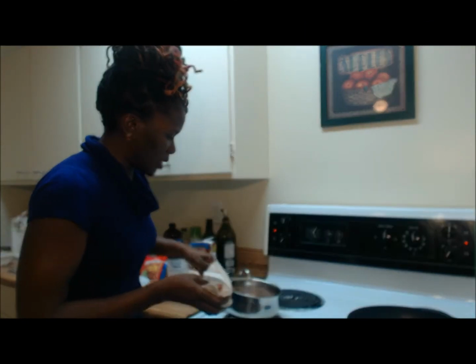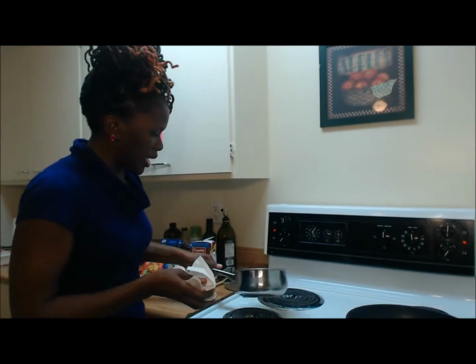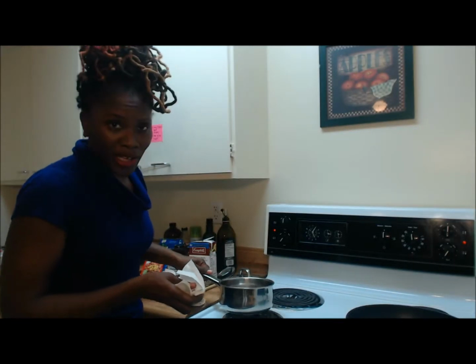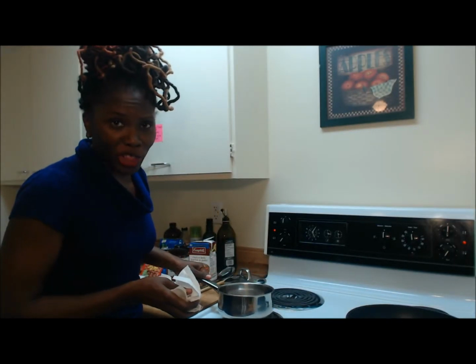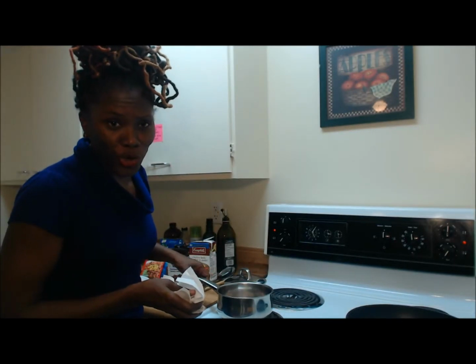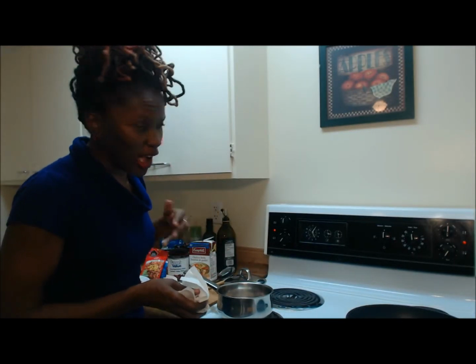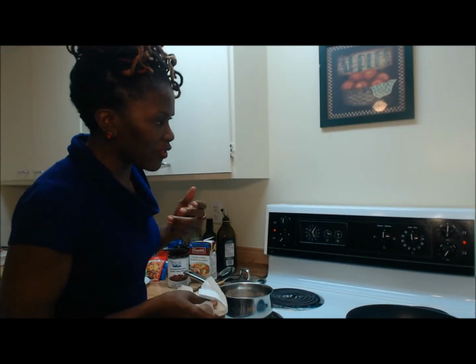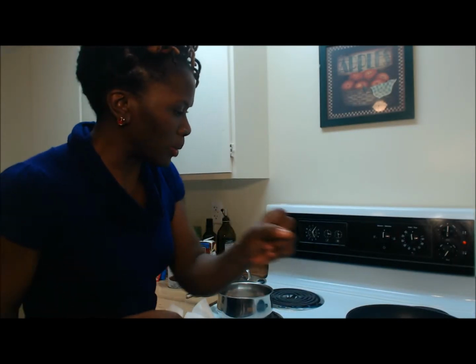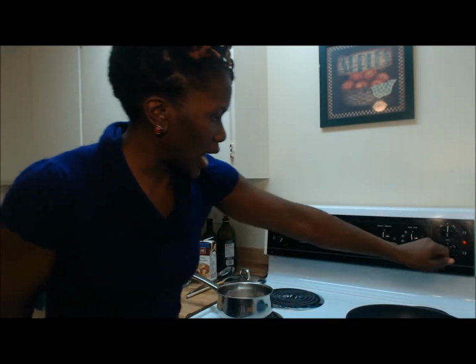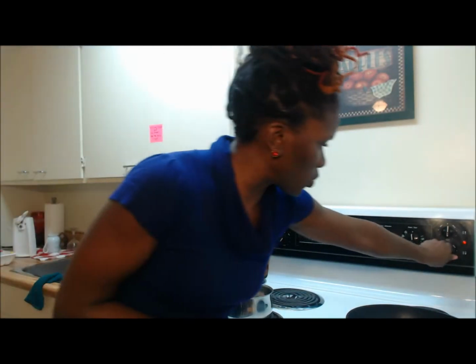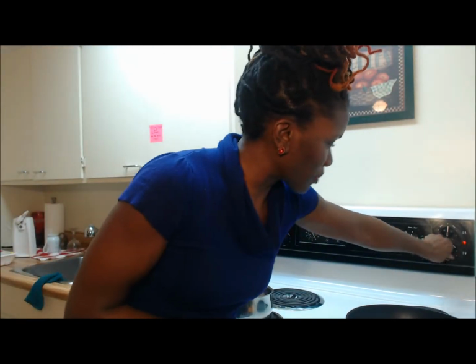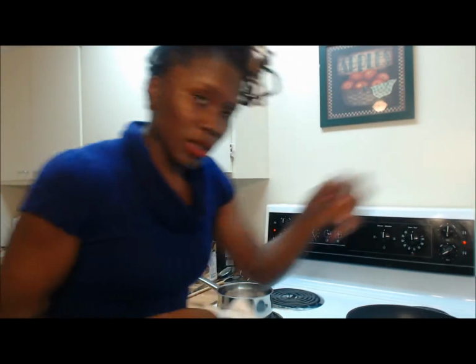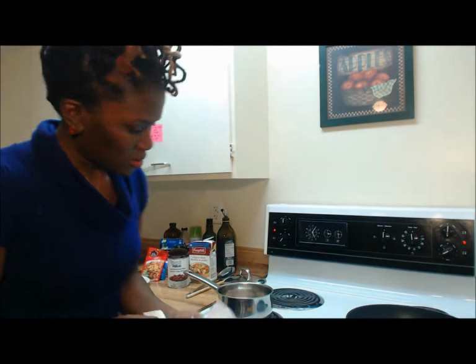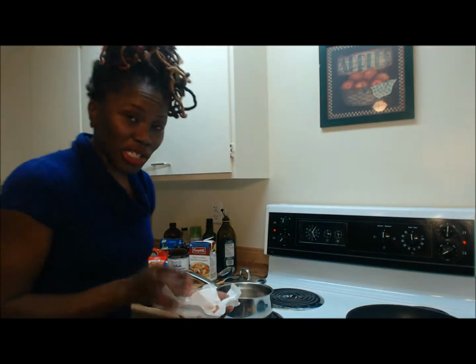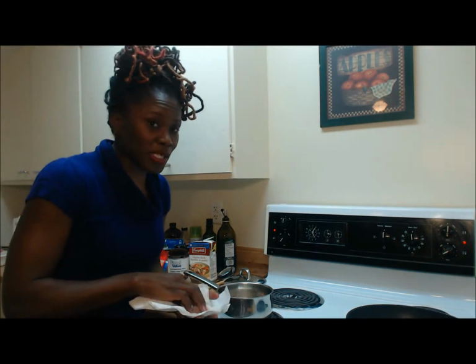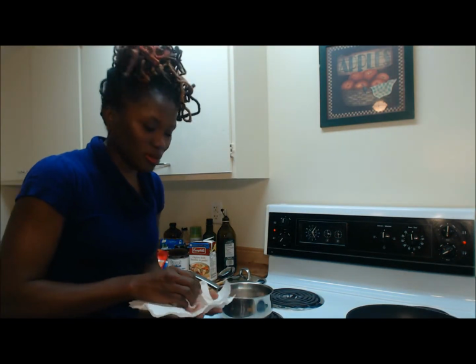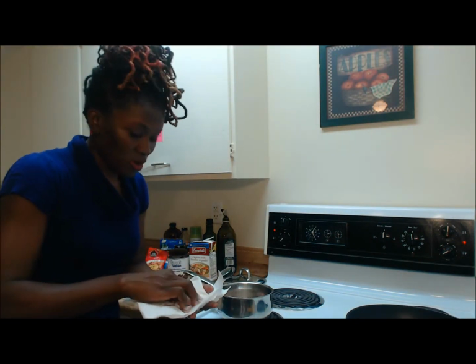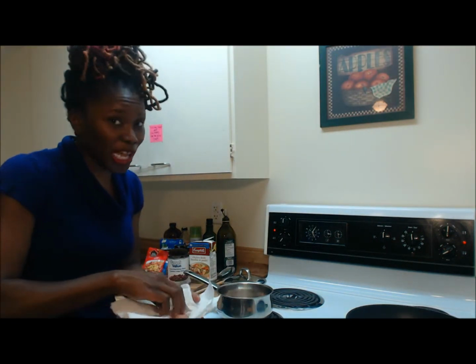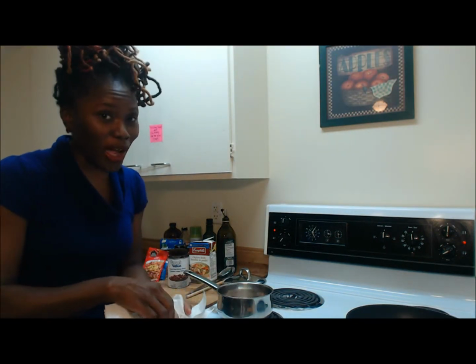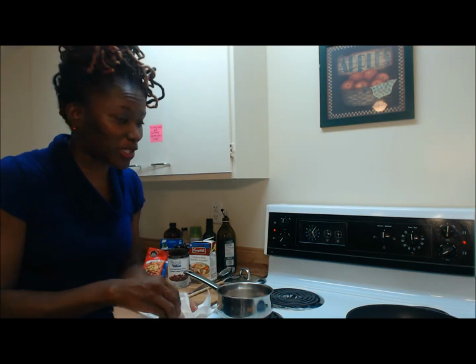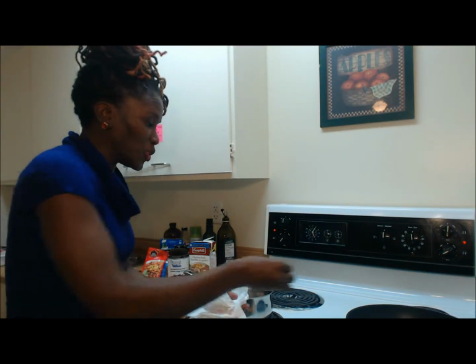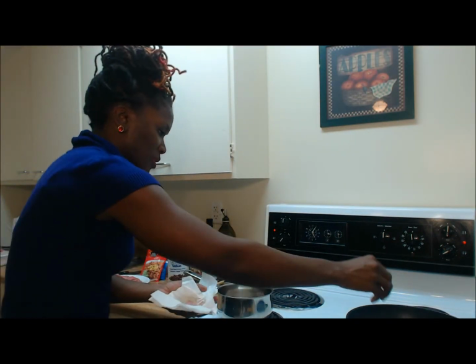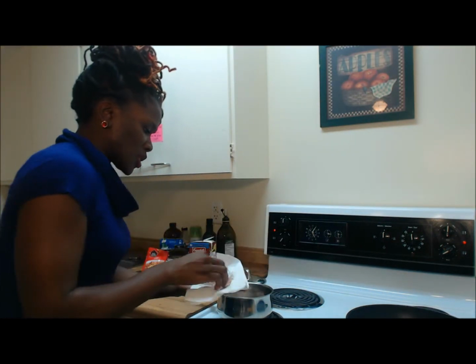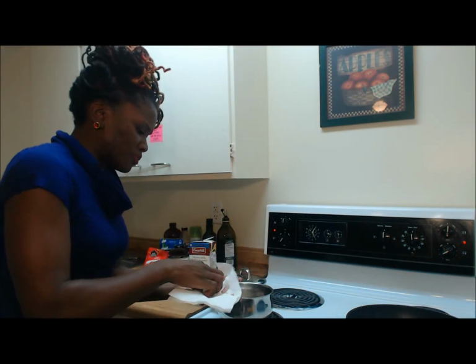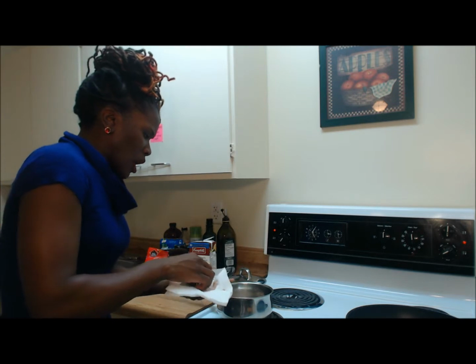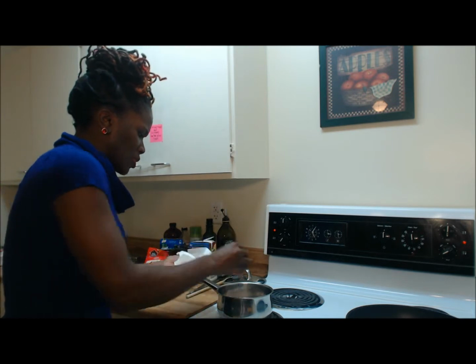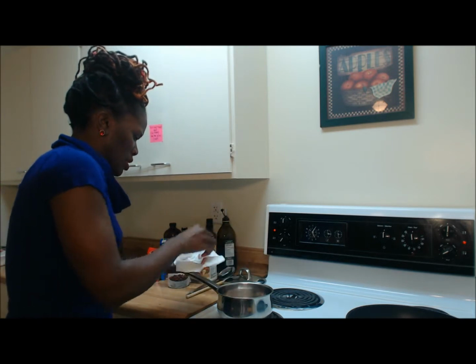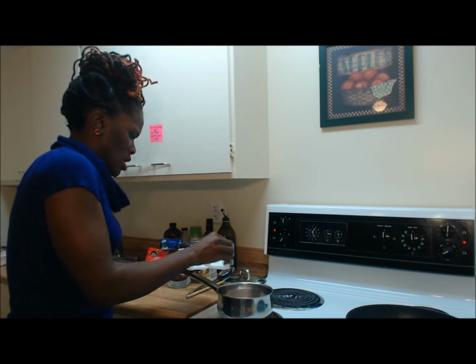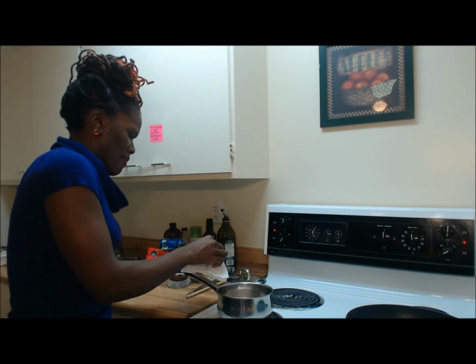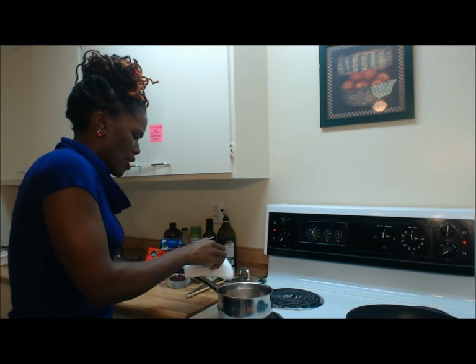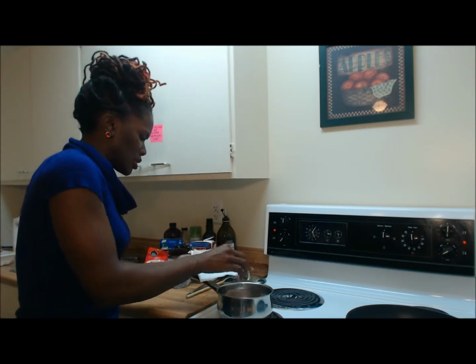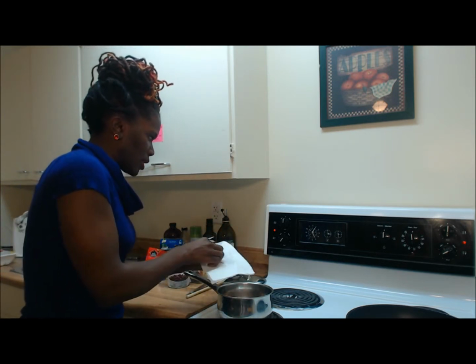Some people think that healthy food is not flavorful, but I tell you what — just keep it simple and we definitely know how to flavor some food up. I'm just going to let that marinate just a little bit.